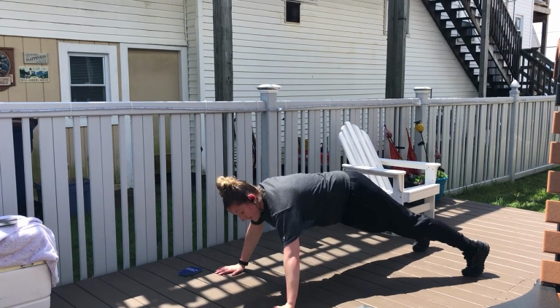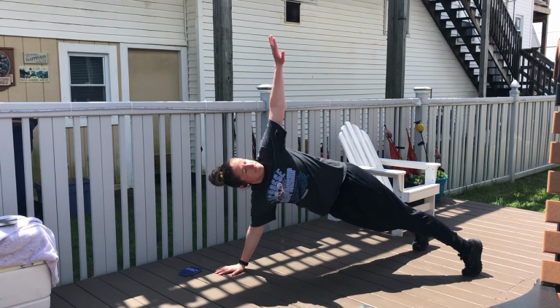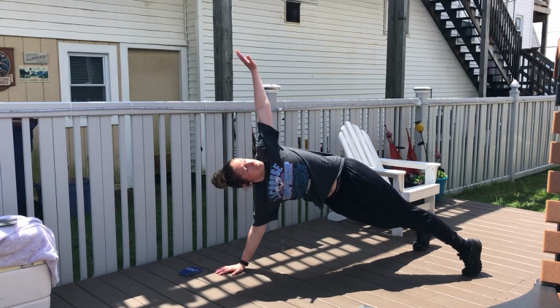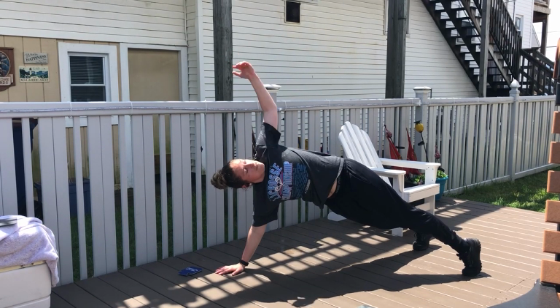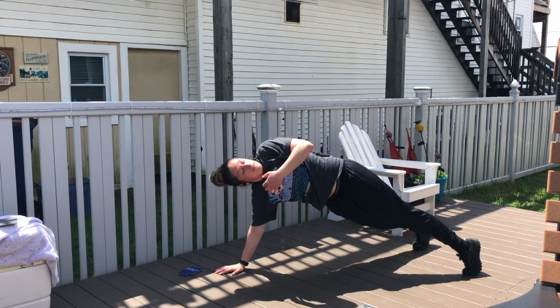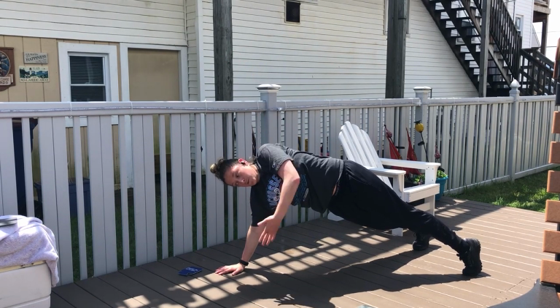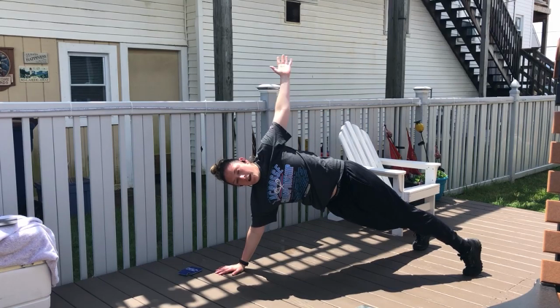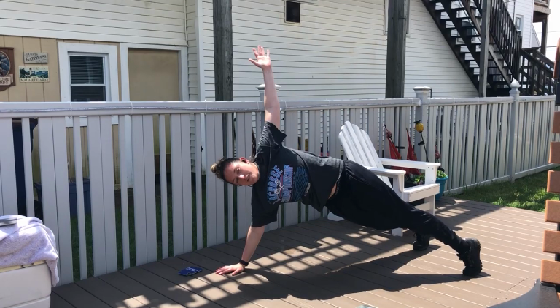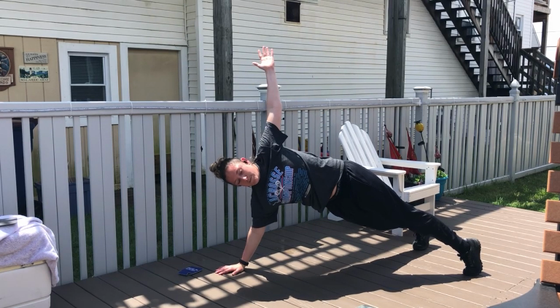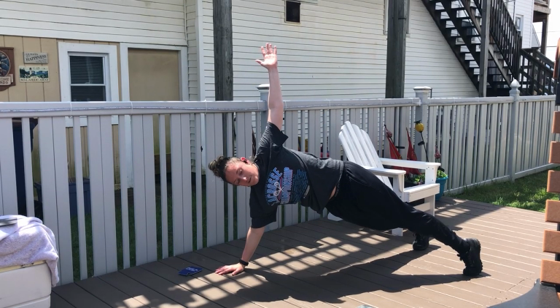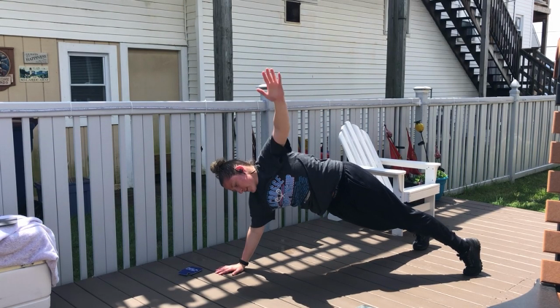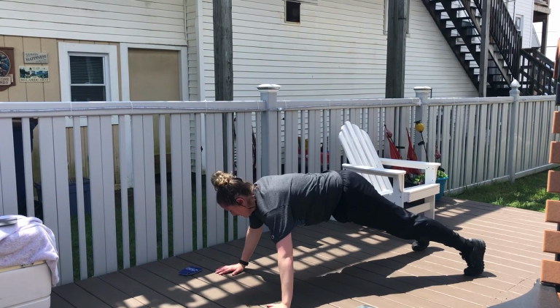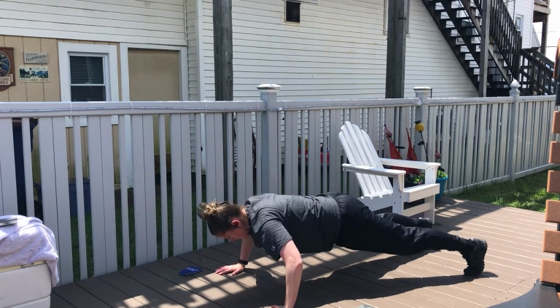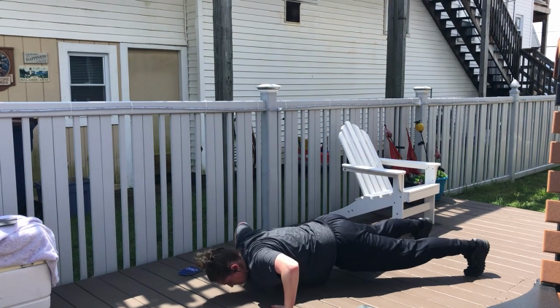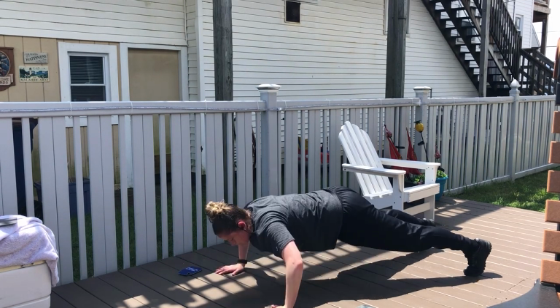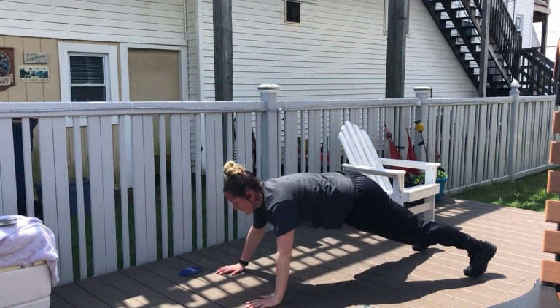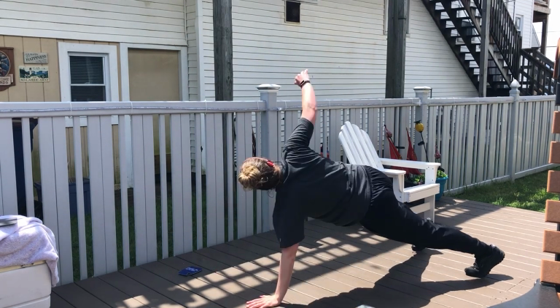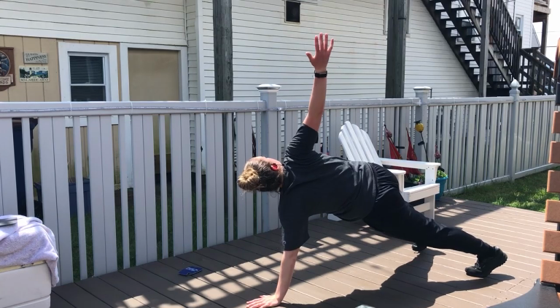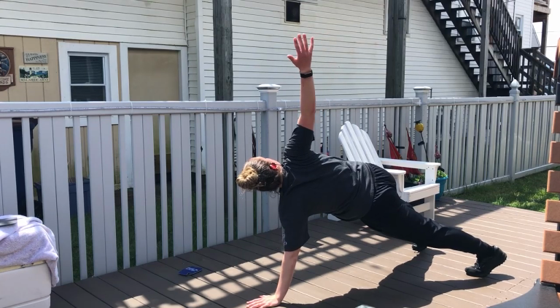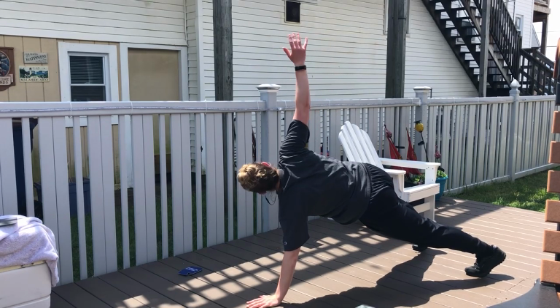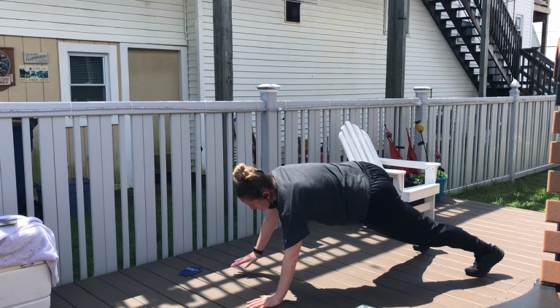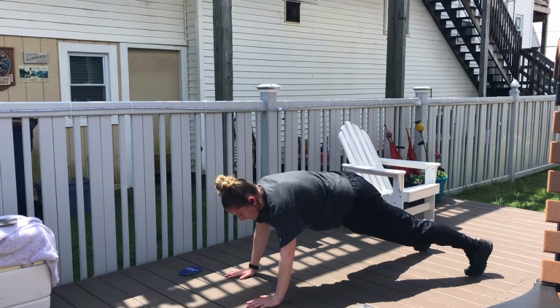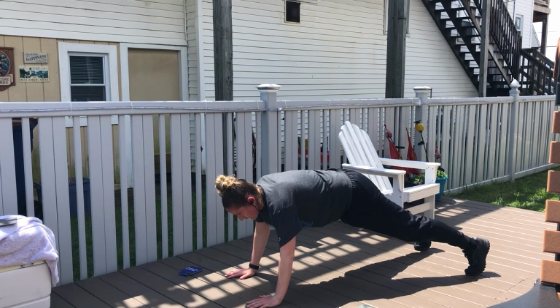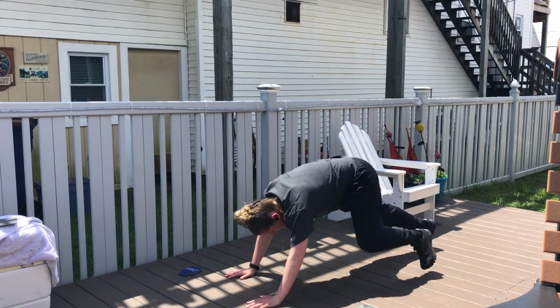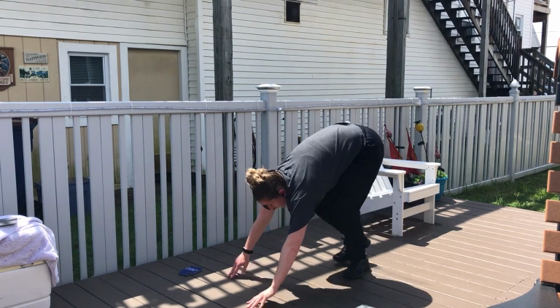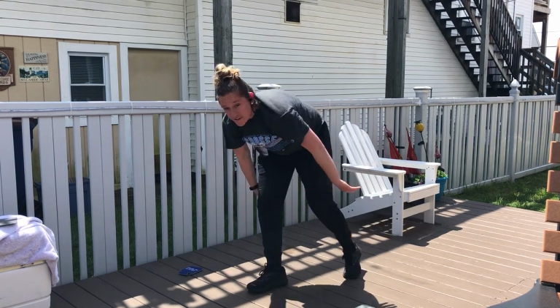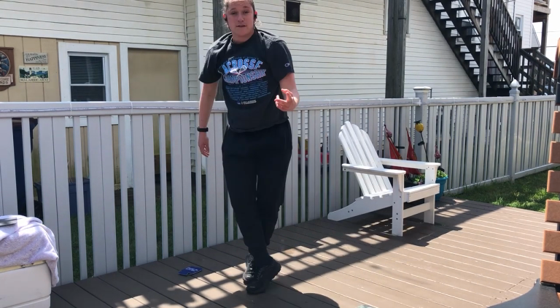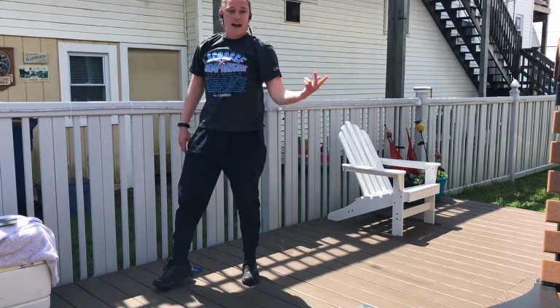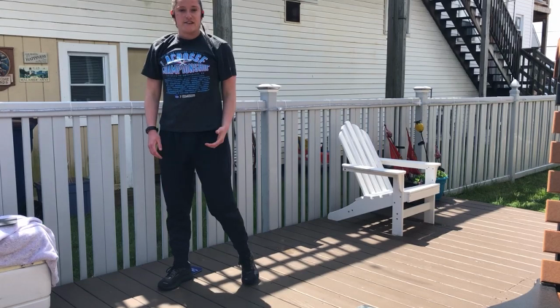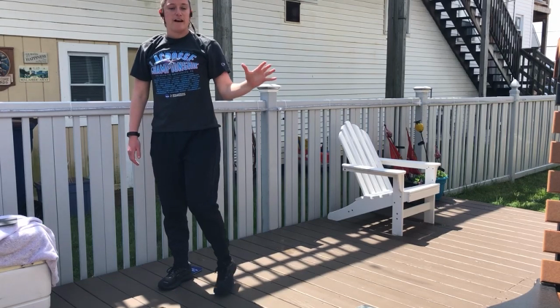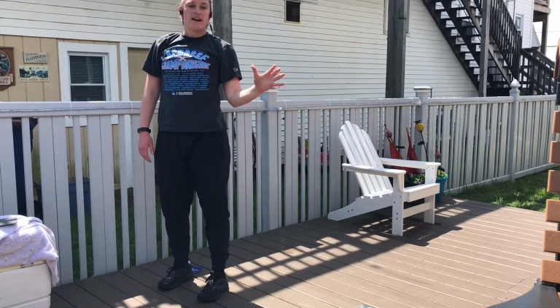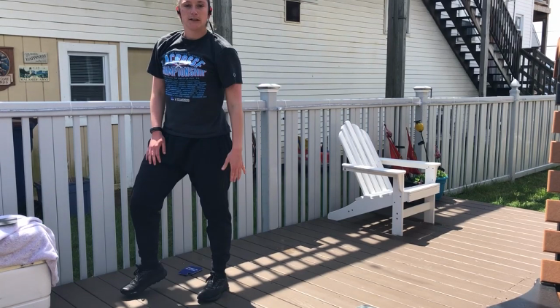Shoulder, shoulder, hand — you see that? It's all supposed to be a straight line. So that was two each side that I just did. You got to do five each side.